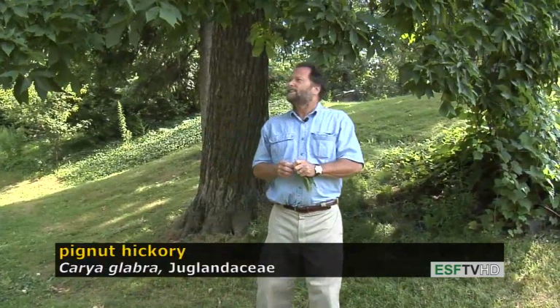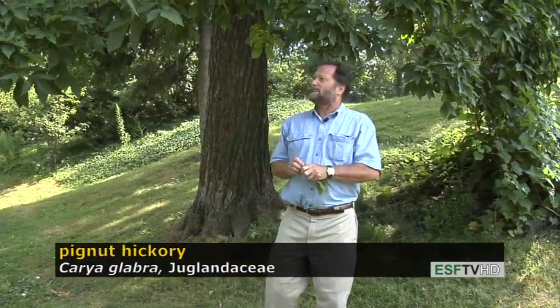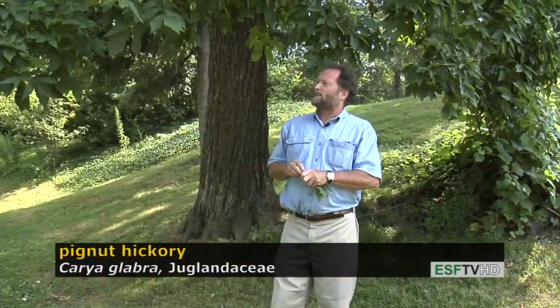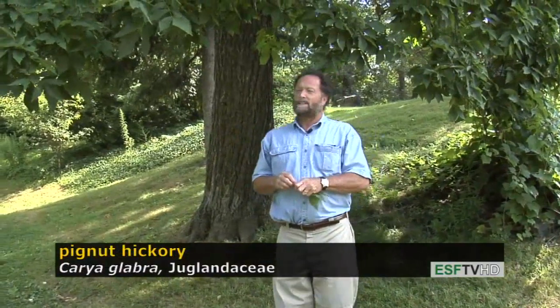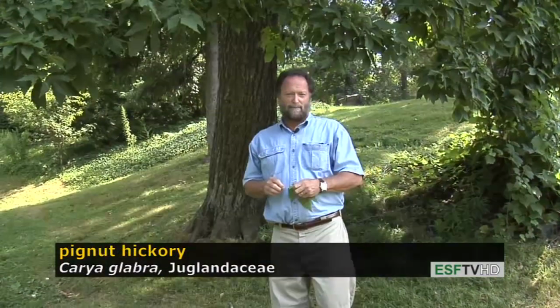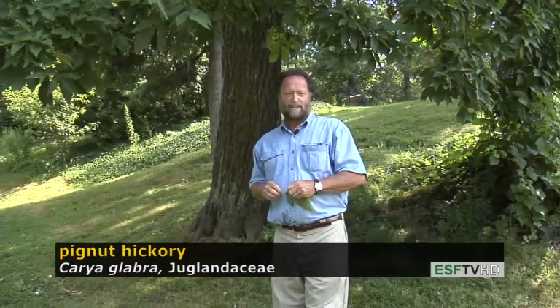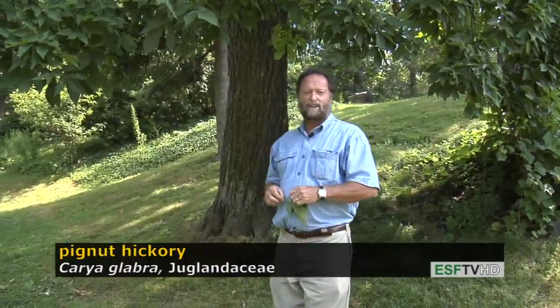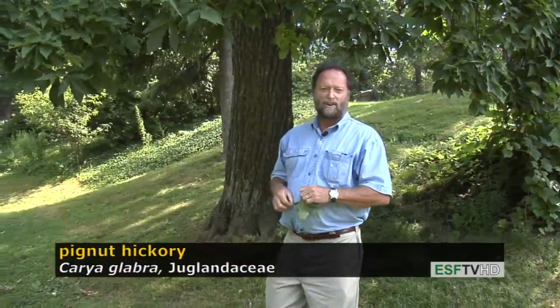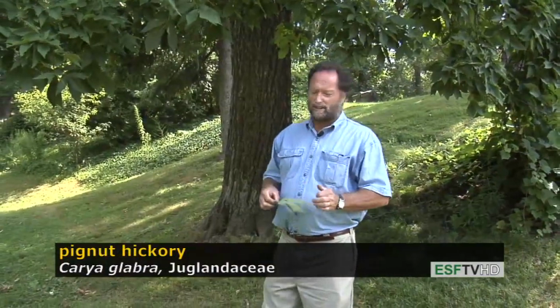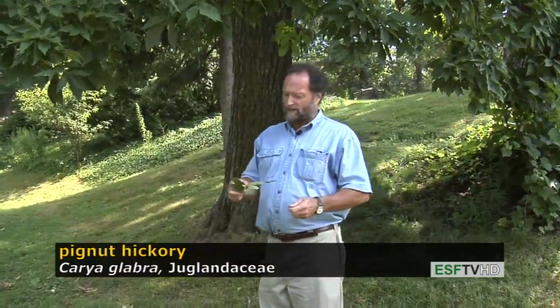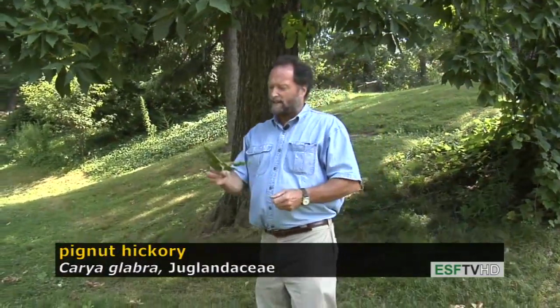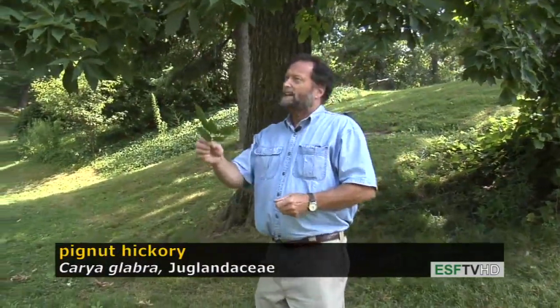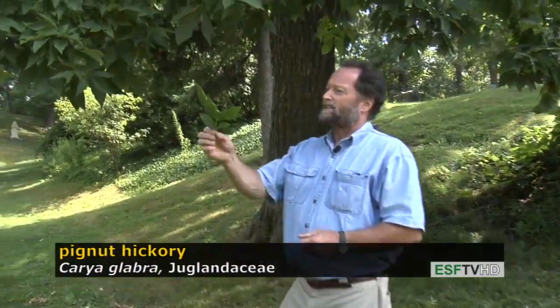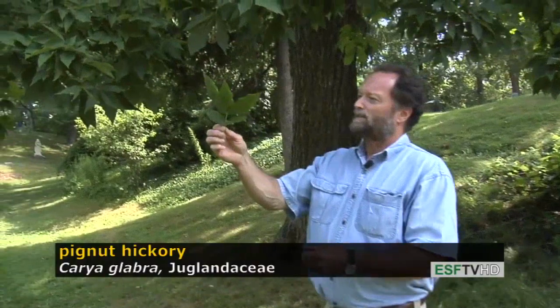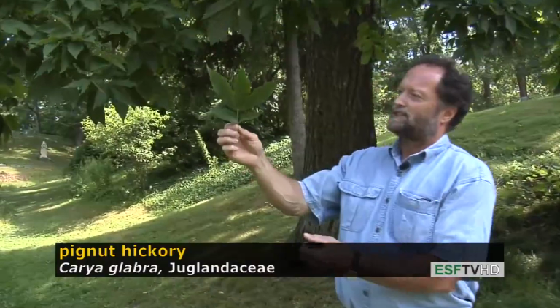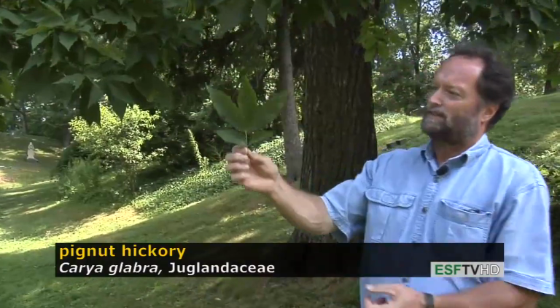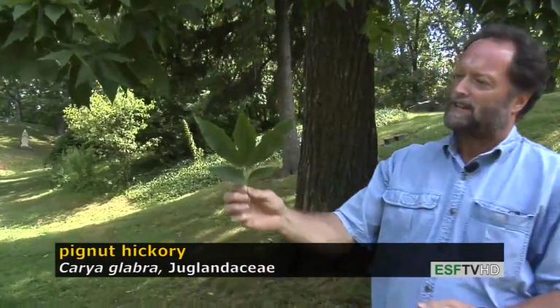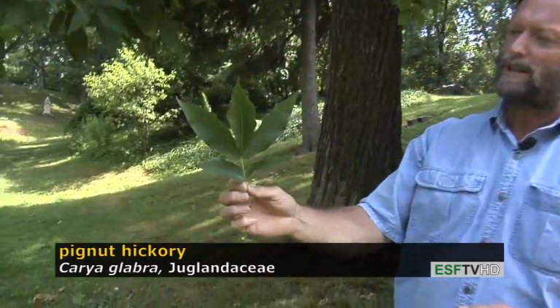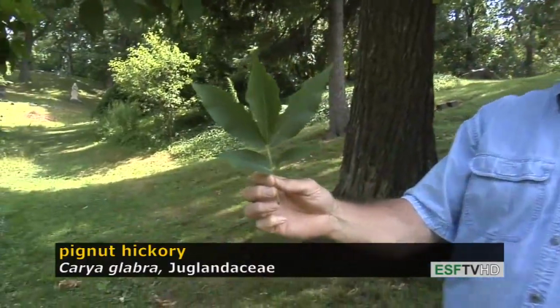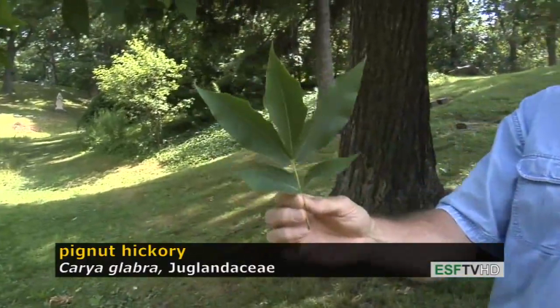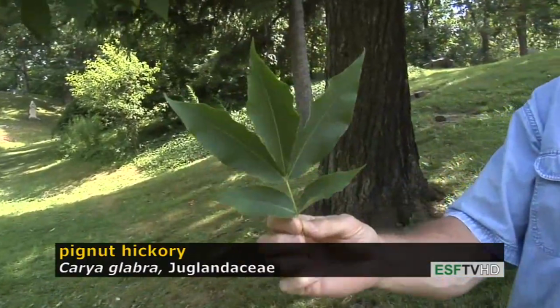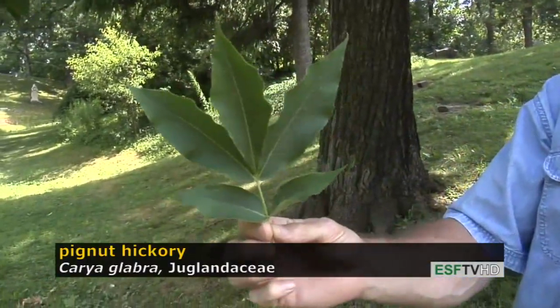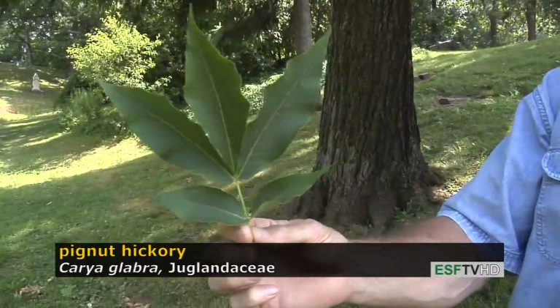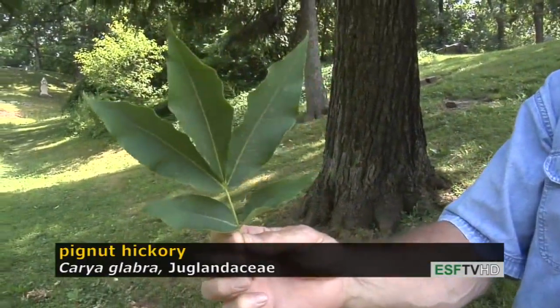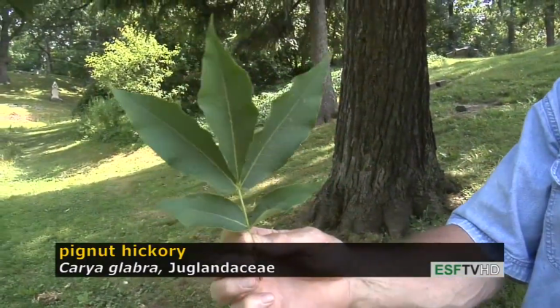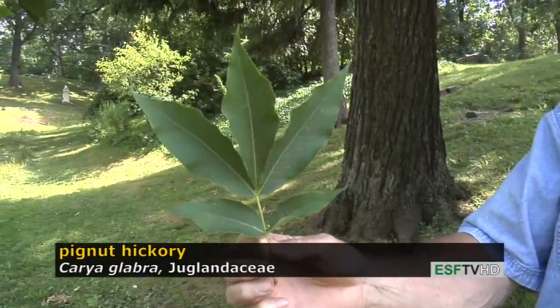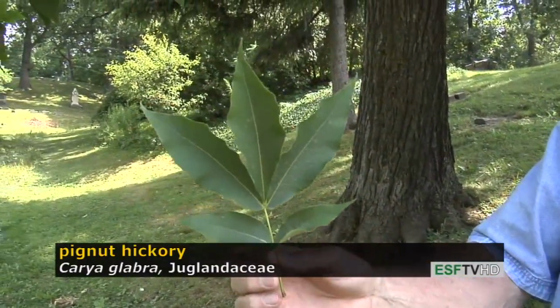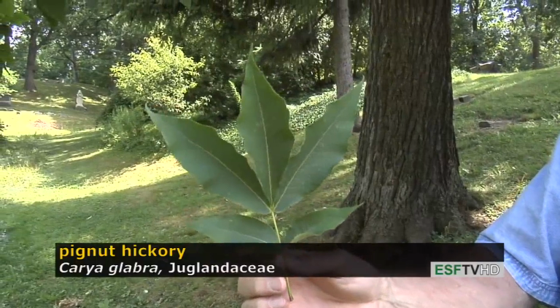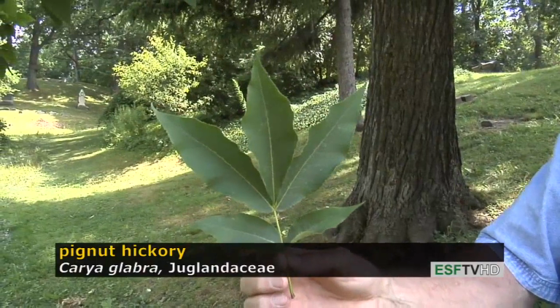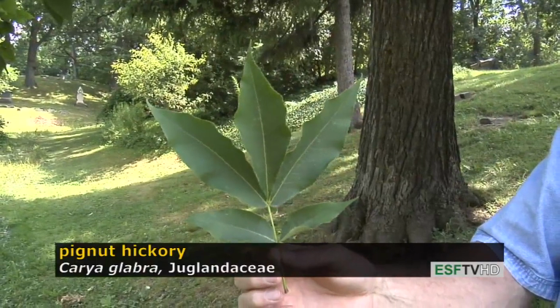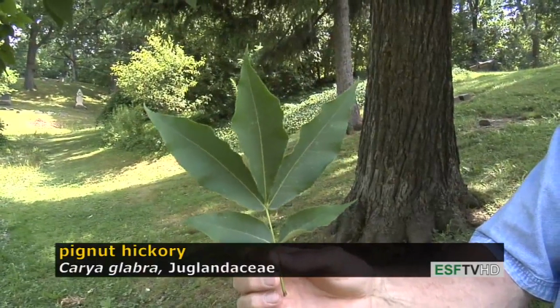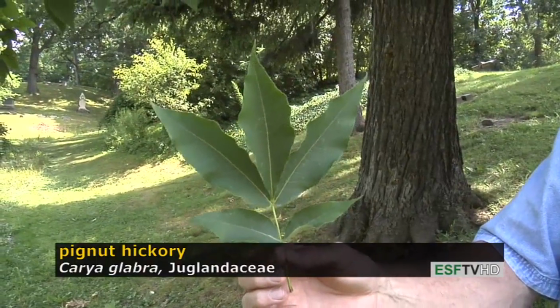The leaves are pinnately compound as are all hickory leaves, and the number of leaflets is often an important characteristic for identifying the hickories. In this case, pignut hickory has five leaflets.